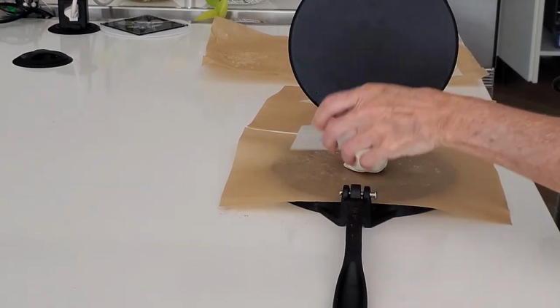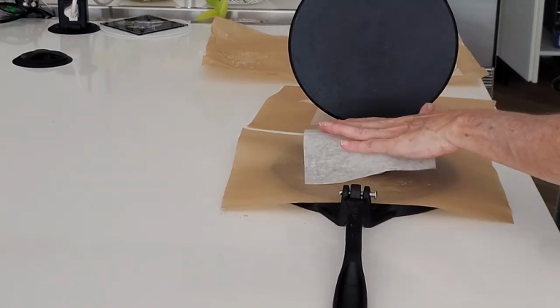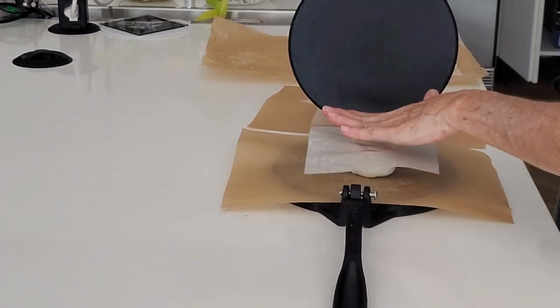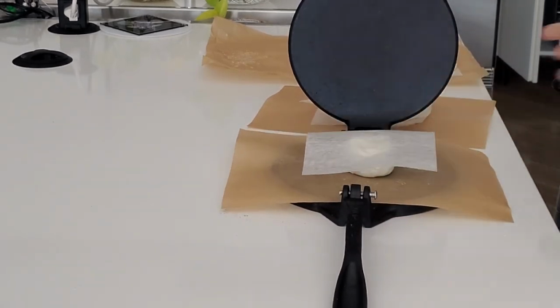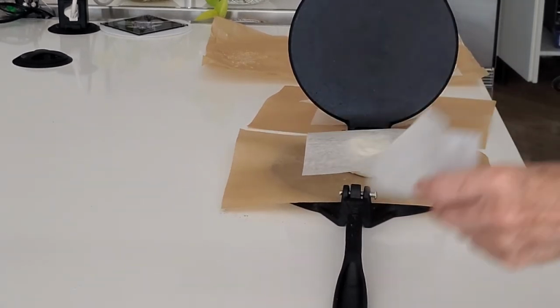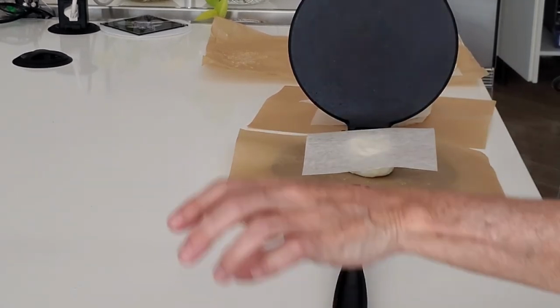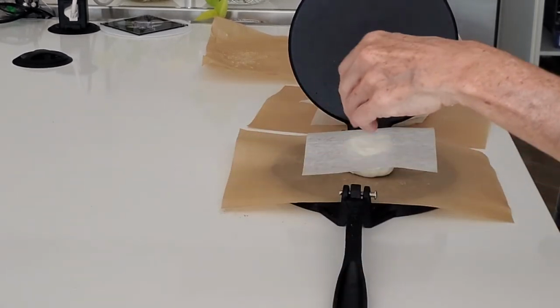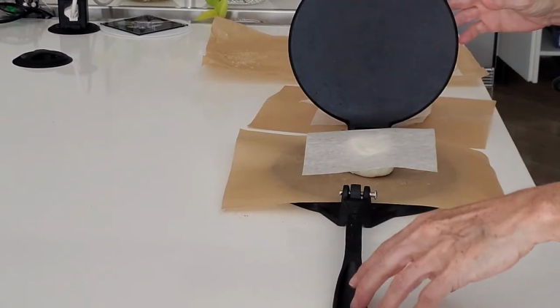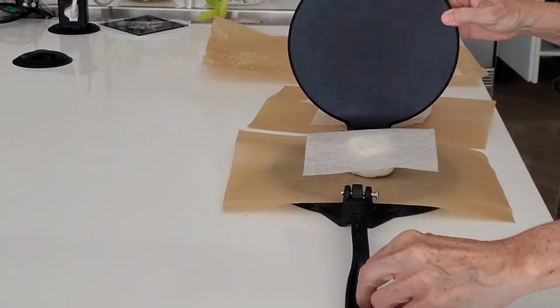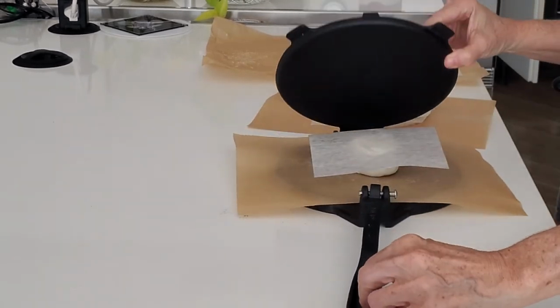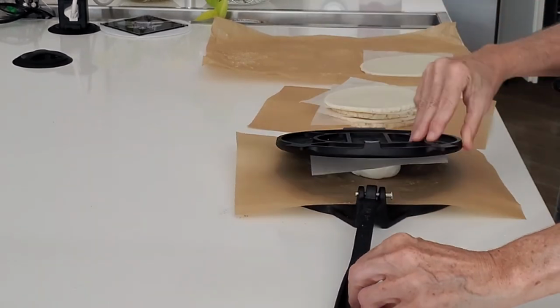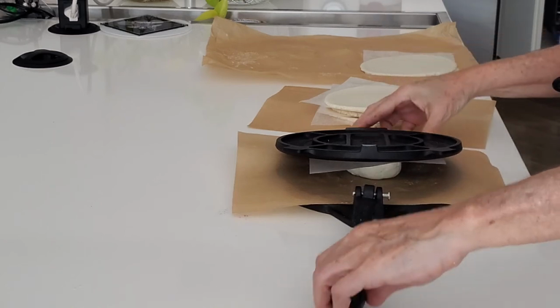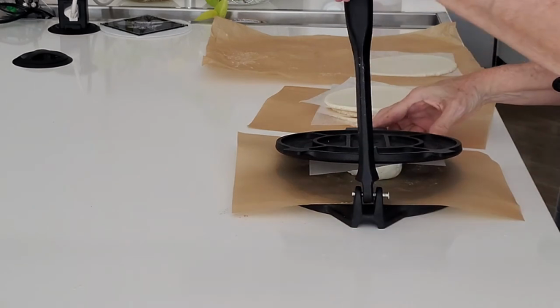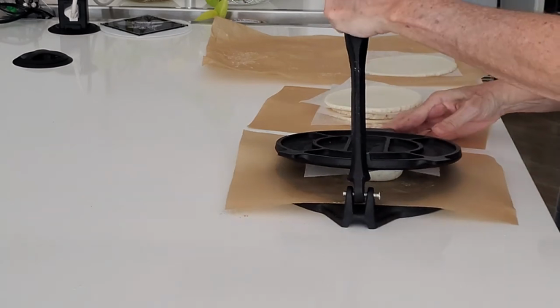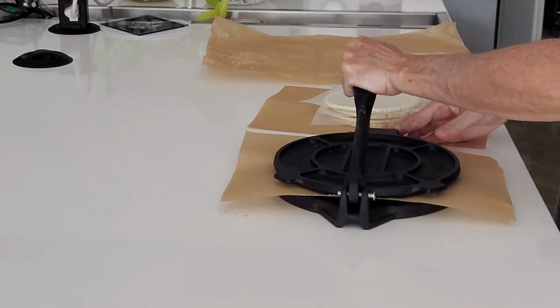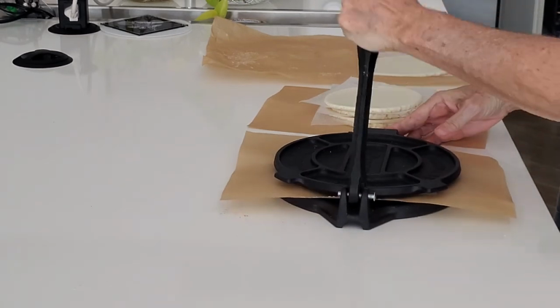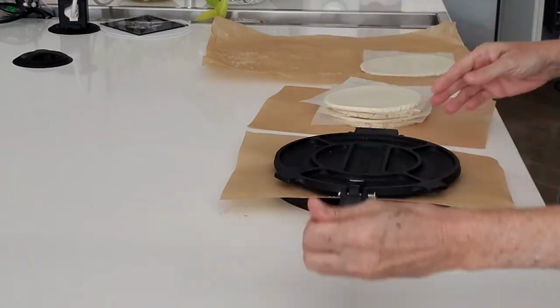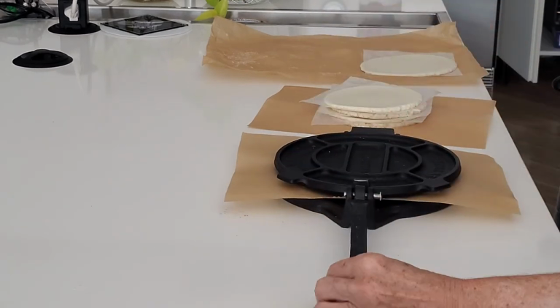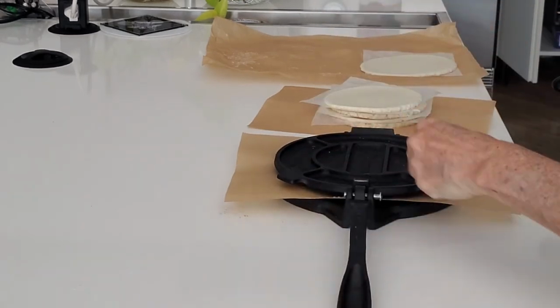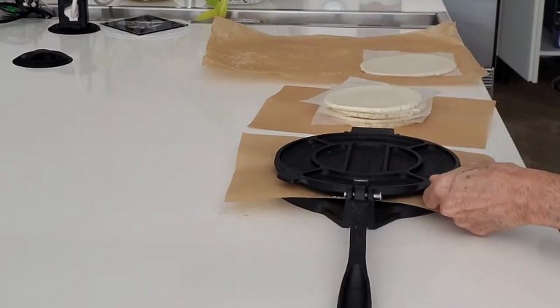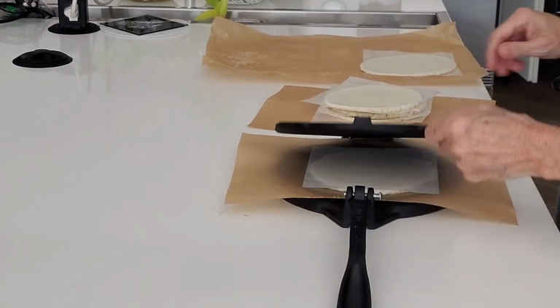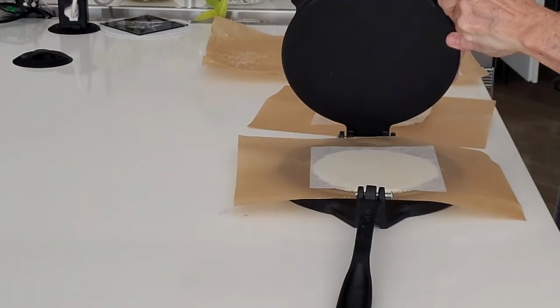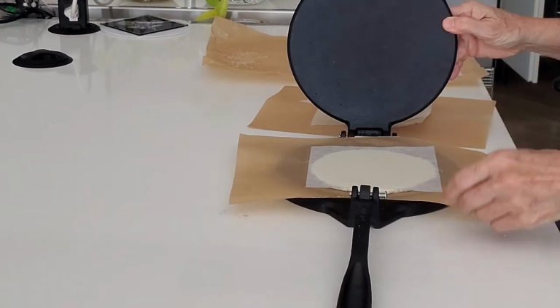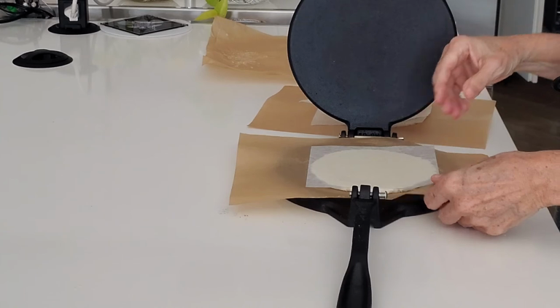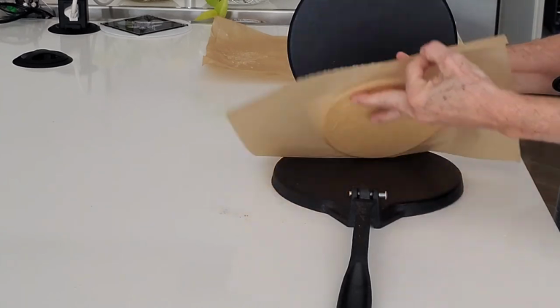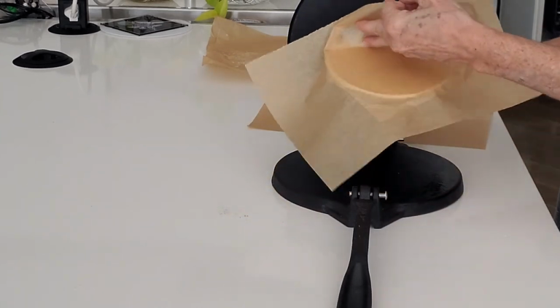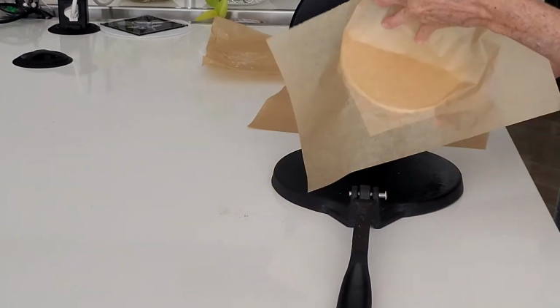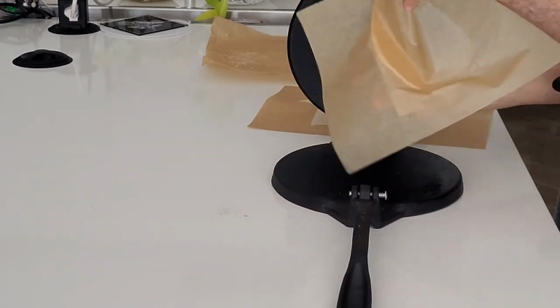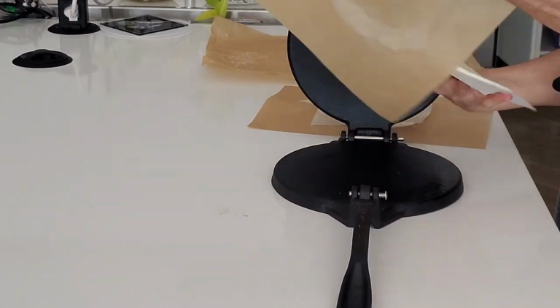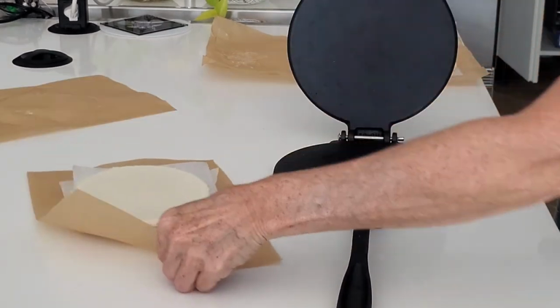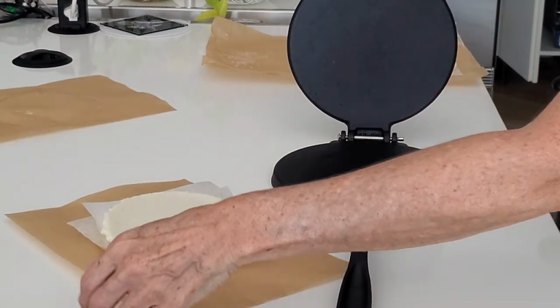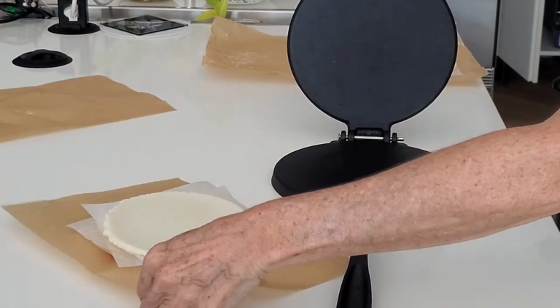You are going to get 16 arepas. Separate them with the papers, and you can eat them at any time if you have them frozen or refrigerated. All natural and healthy Colombian corn arepas — delicious!